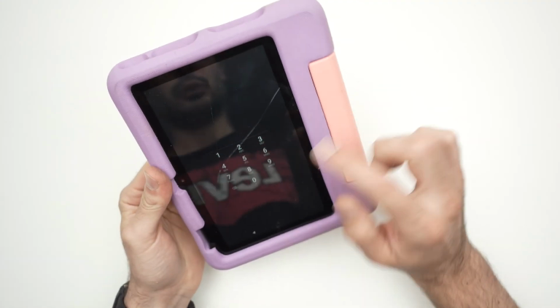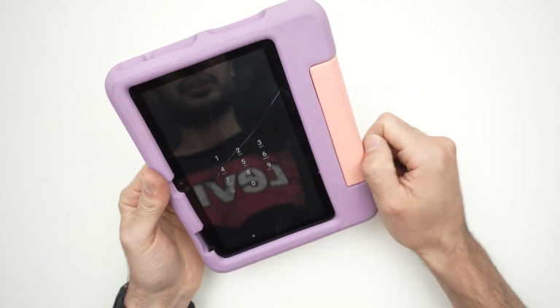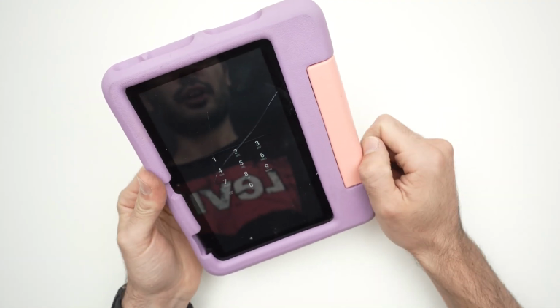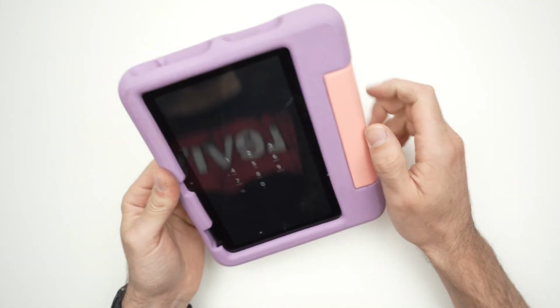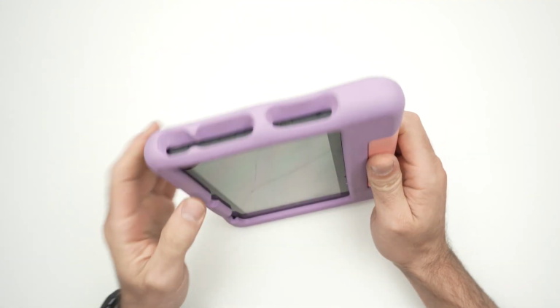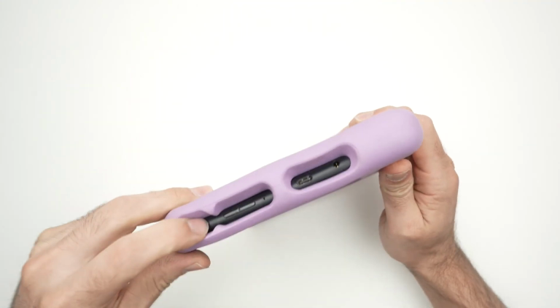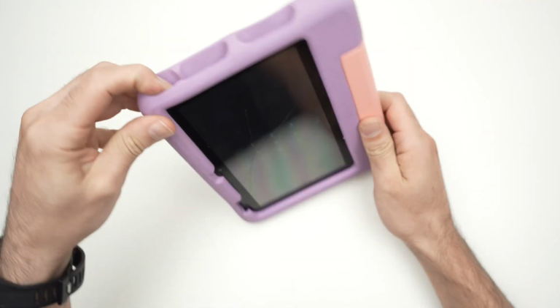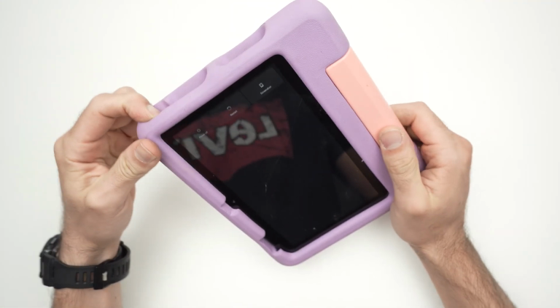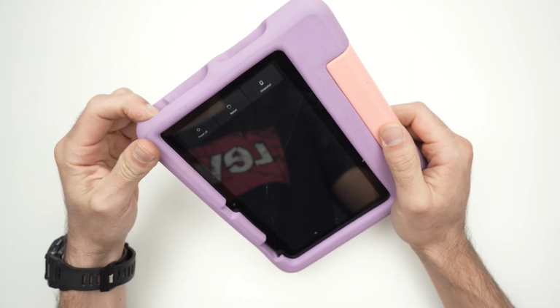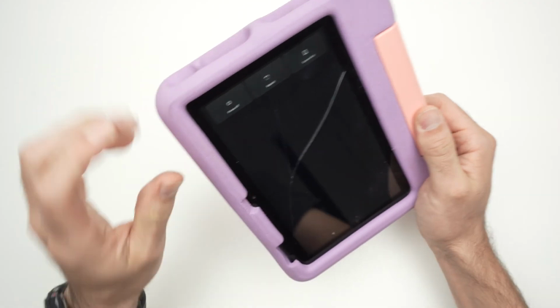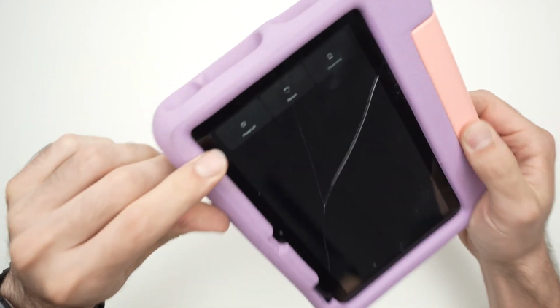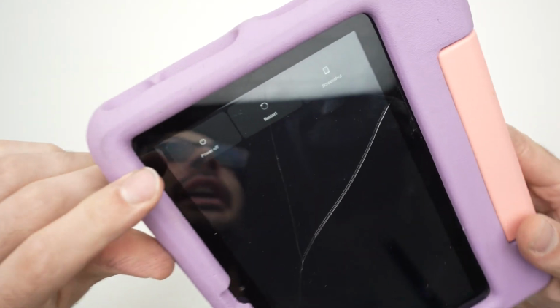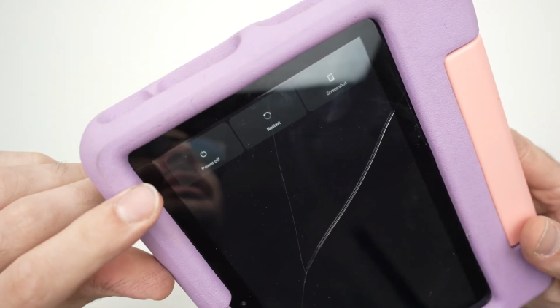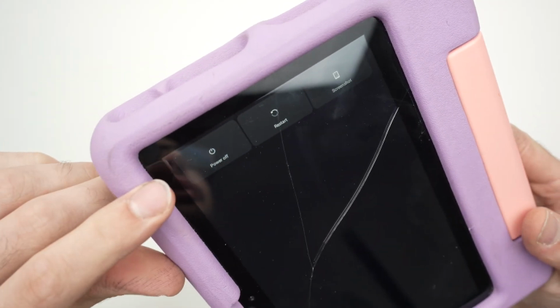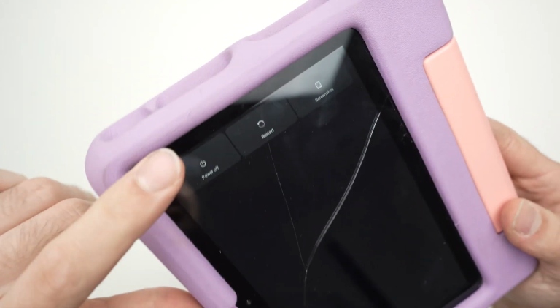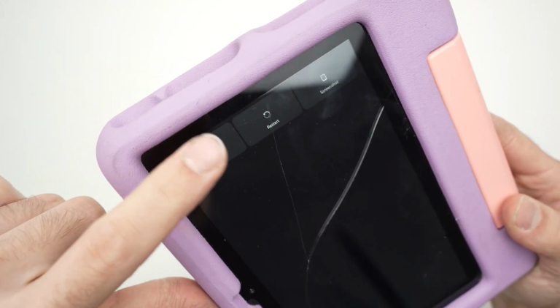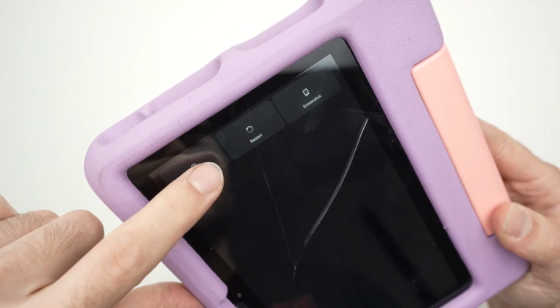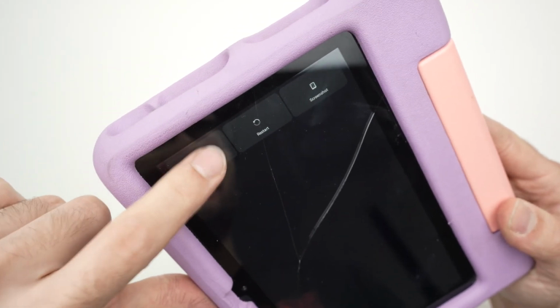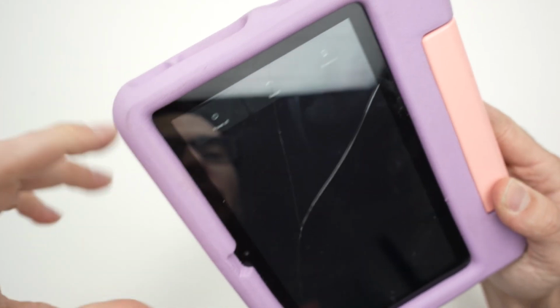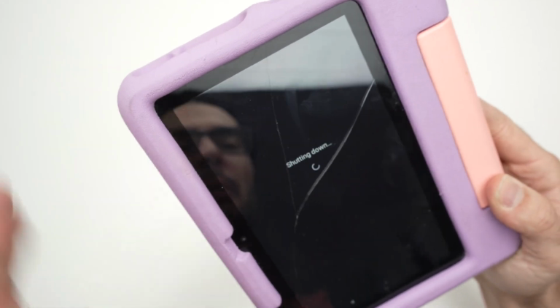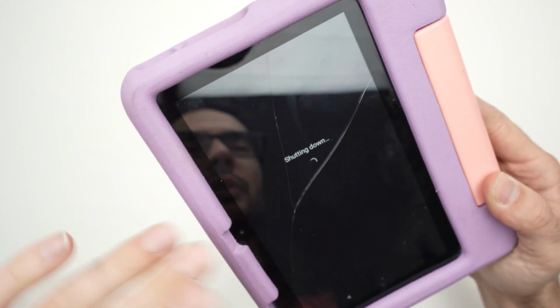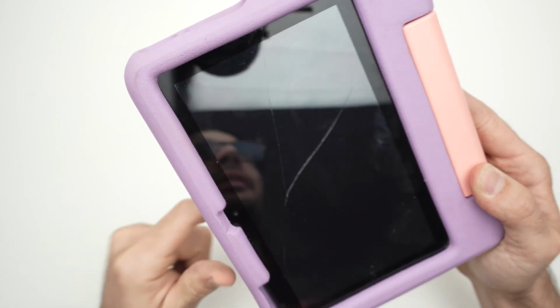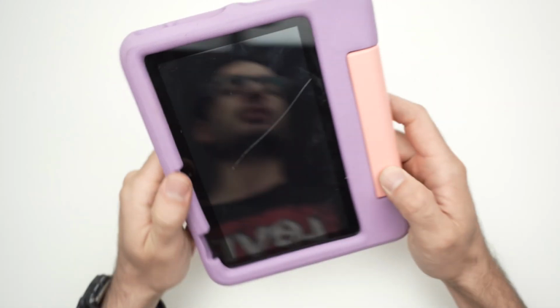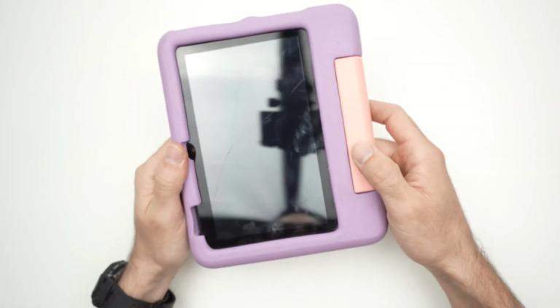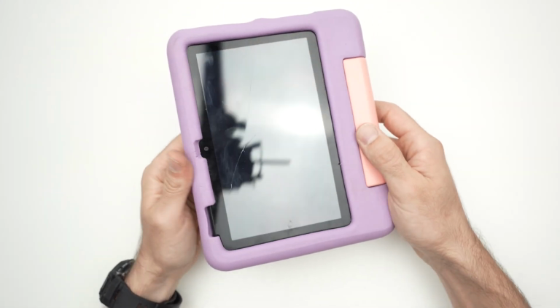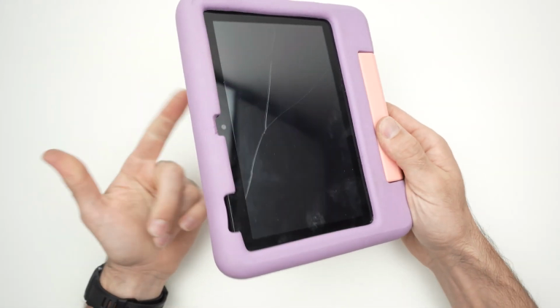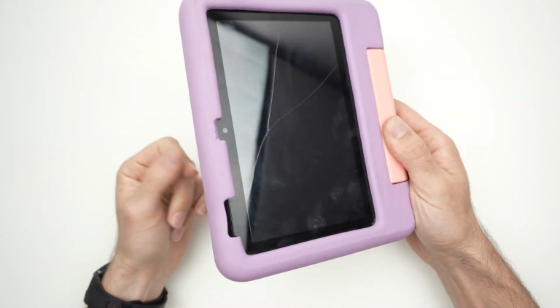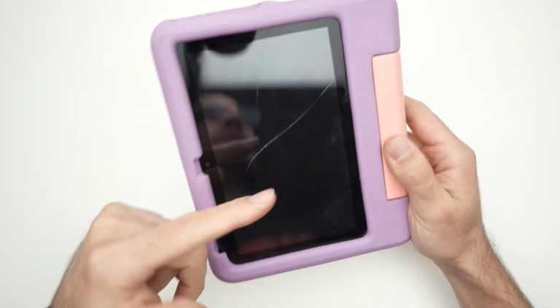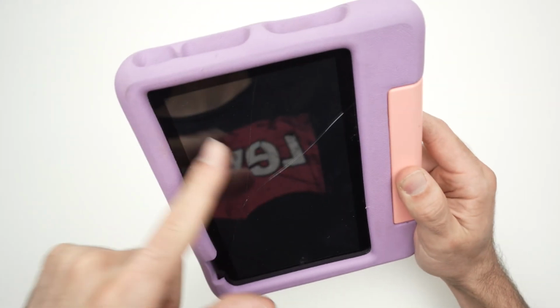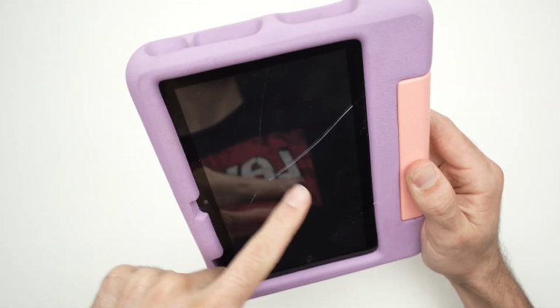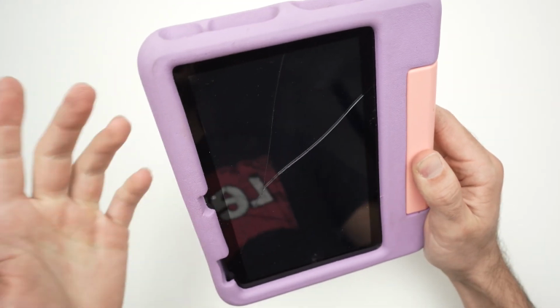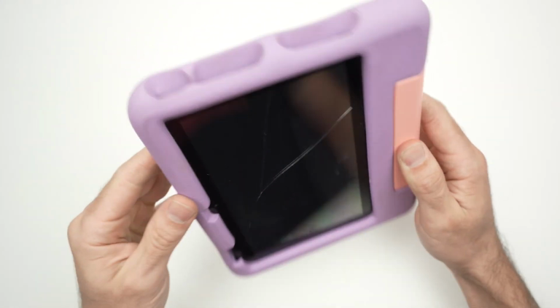So the first step is to turn off the tablet. Right now it's turned on. What I'll do is press this power button until I get the option to power it off. Even if you don't know the password, you will have this option. Wait three seconds. Nothing is on the screen anymore.